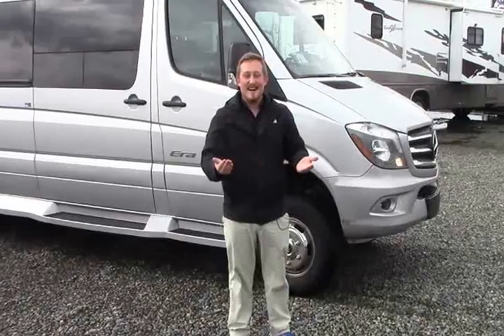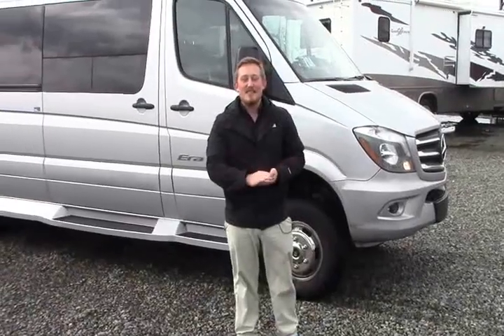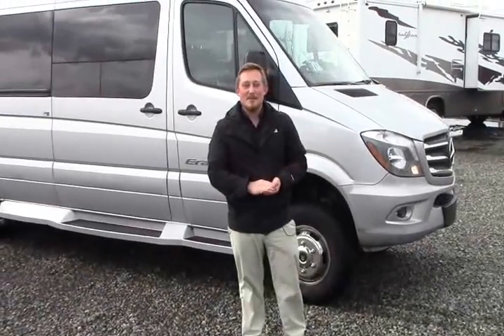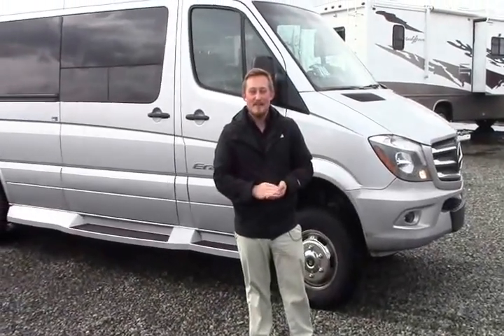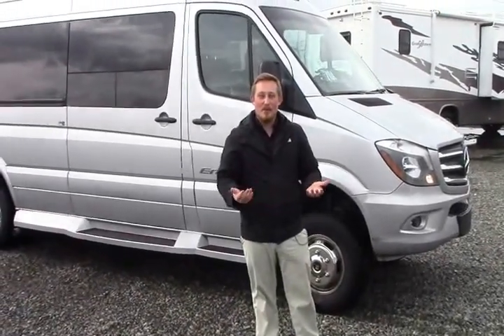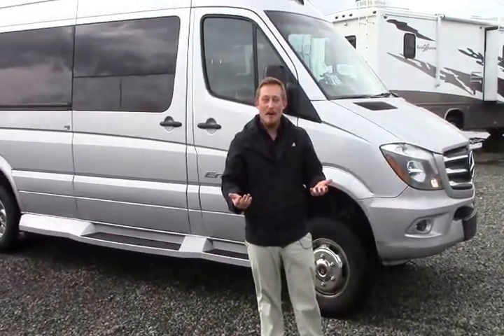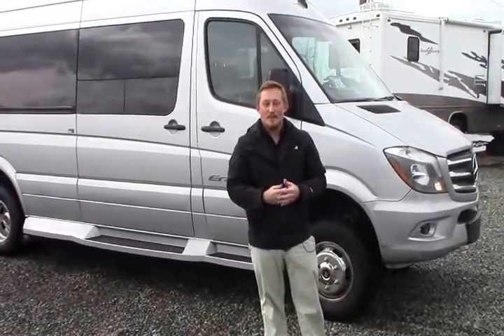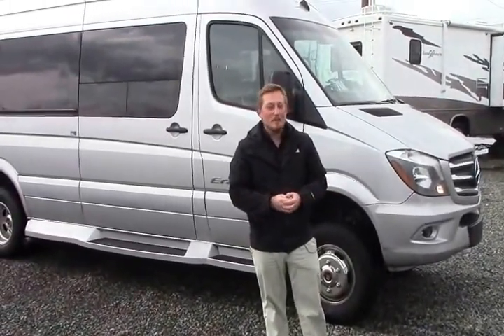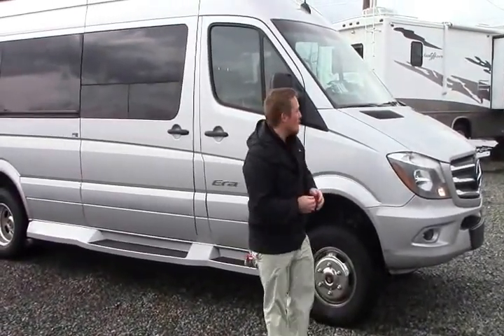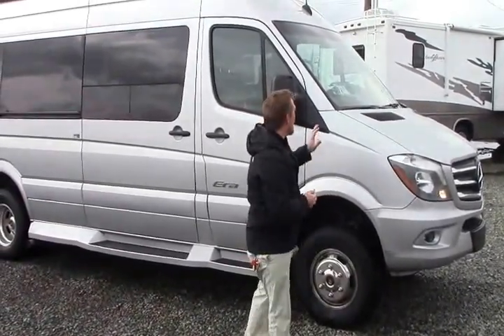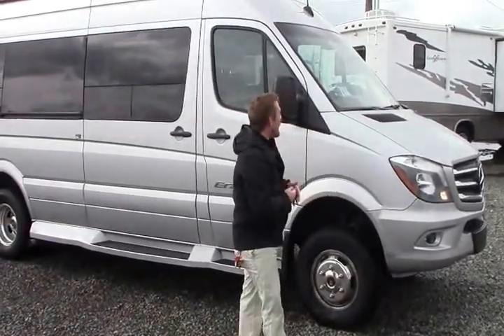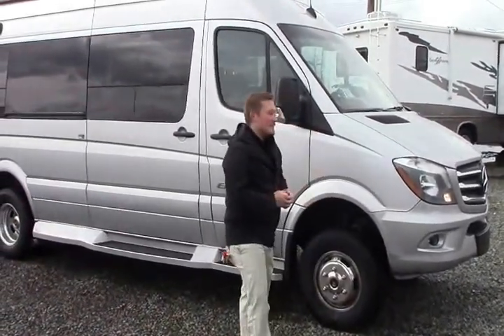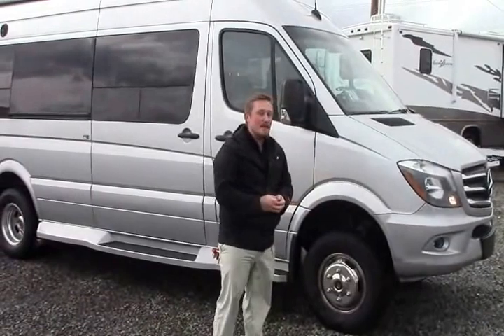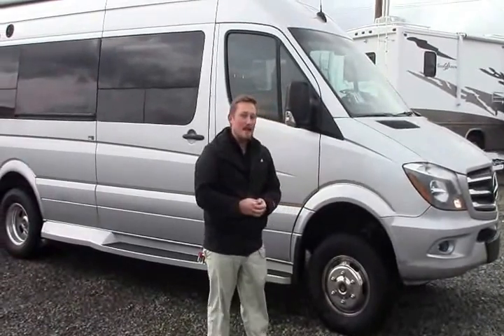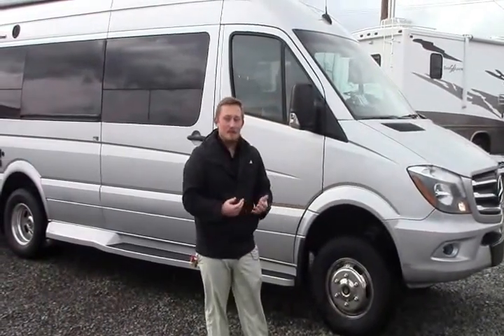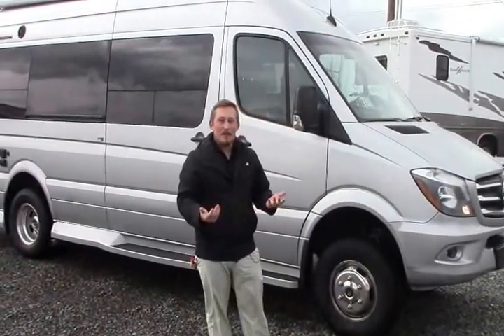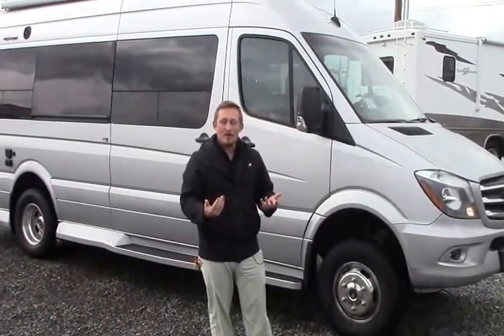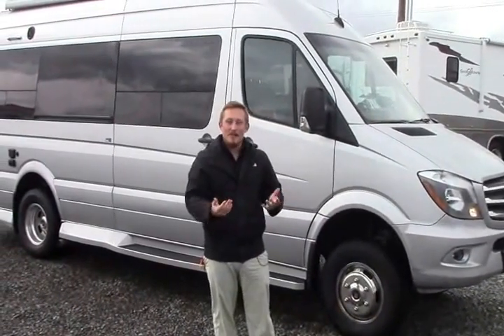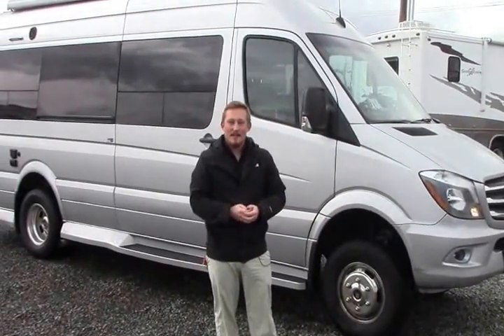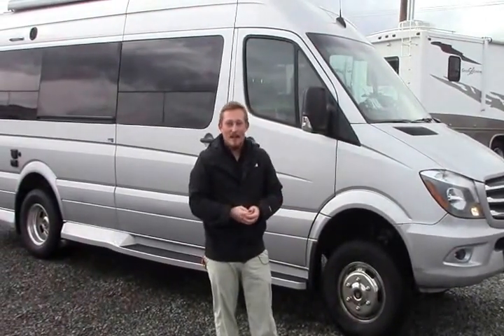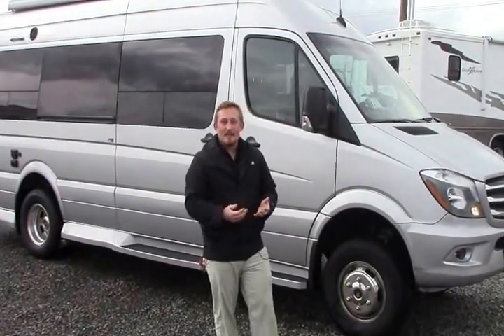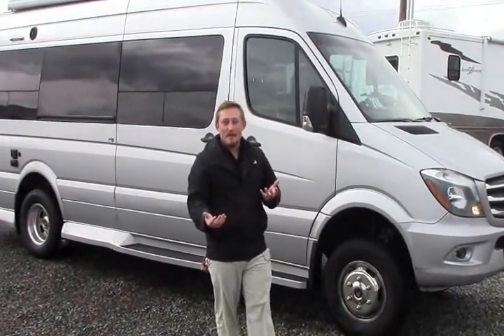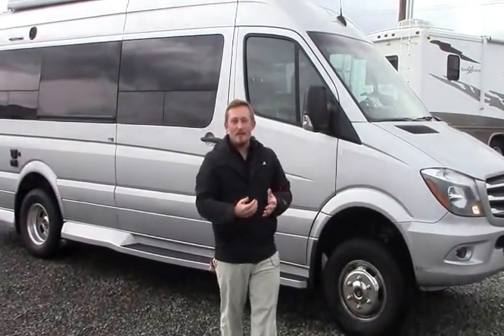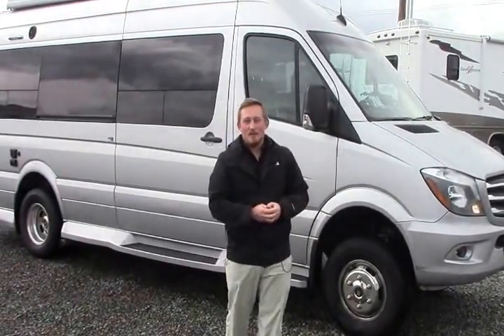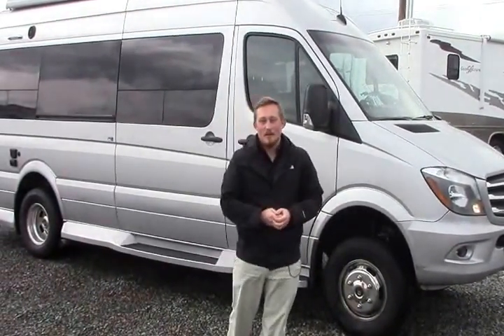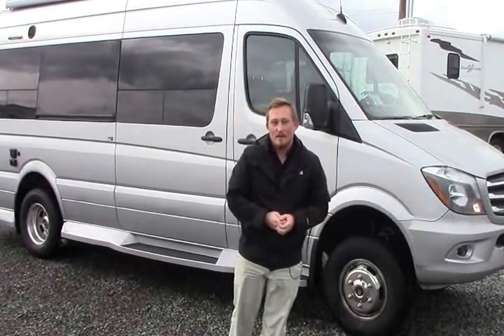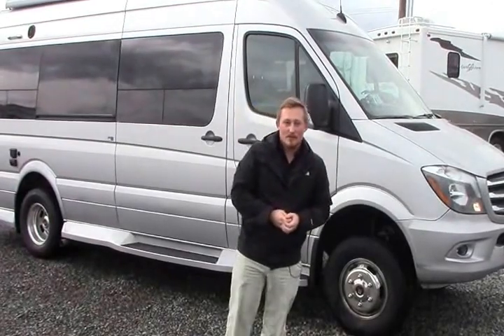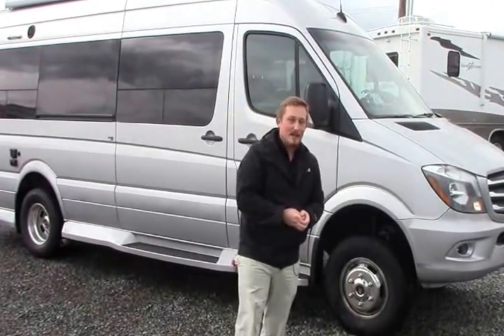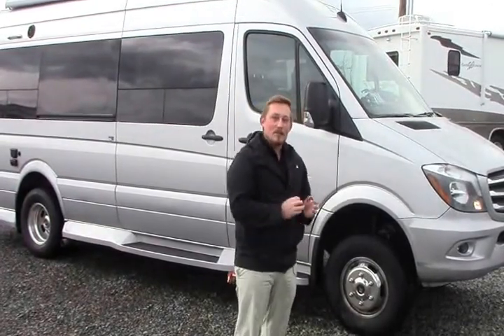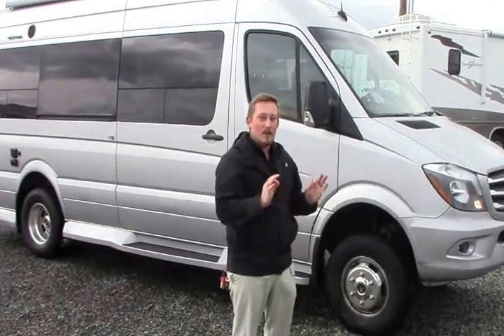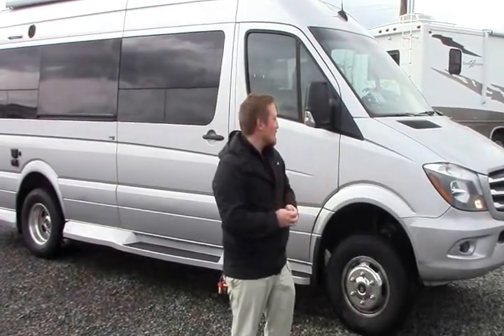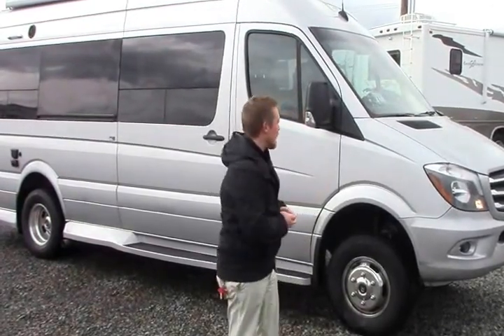Hi guys, James here with Johnson RV in Puyallup, Washington, and we're taking a moment to look at one of our brand new arrivals. It's a Winnebago View on the Mercedes chassis. It is the 6-valve, 188 horsepower, 300 foot-pounds of torque chassis that gets that good fuel economy everyone's looking for.